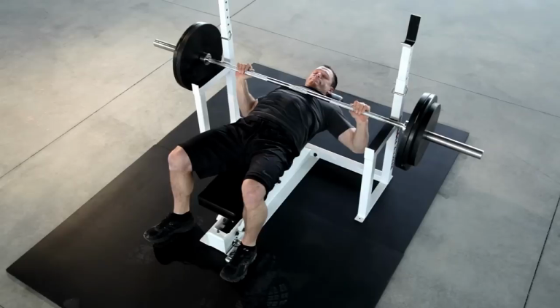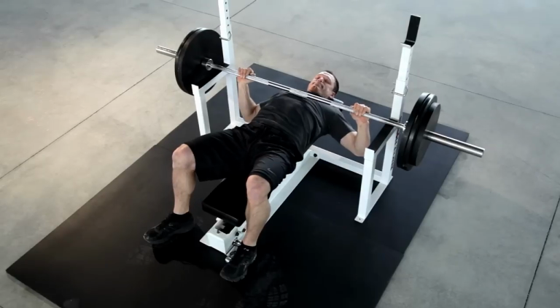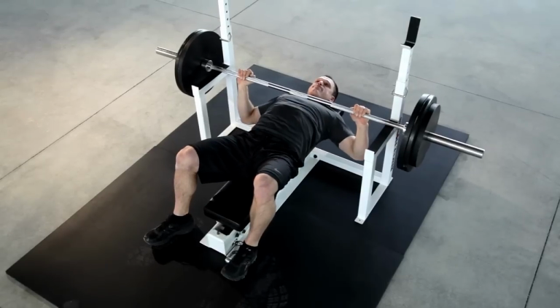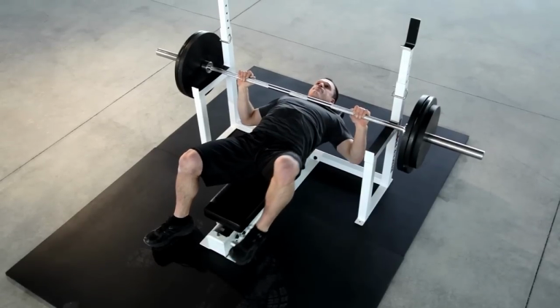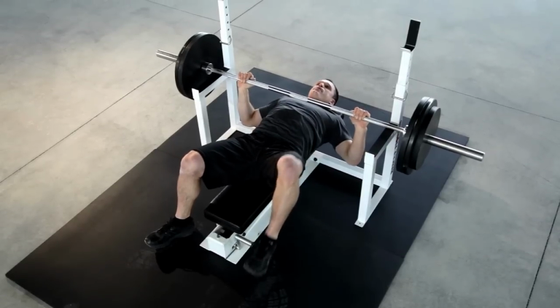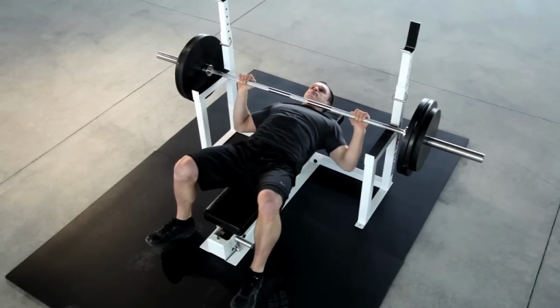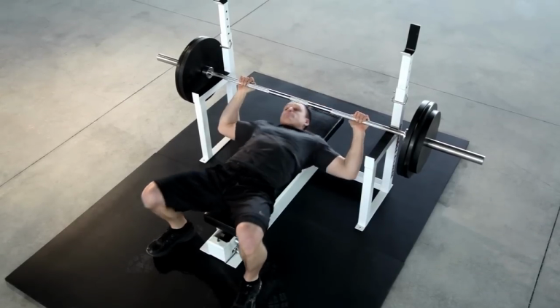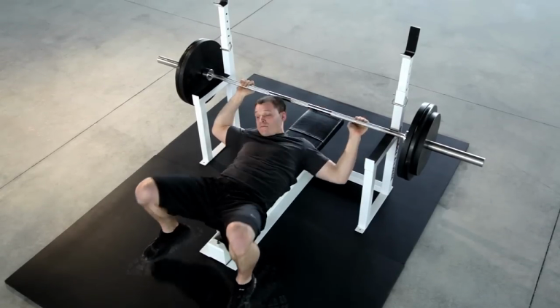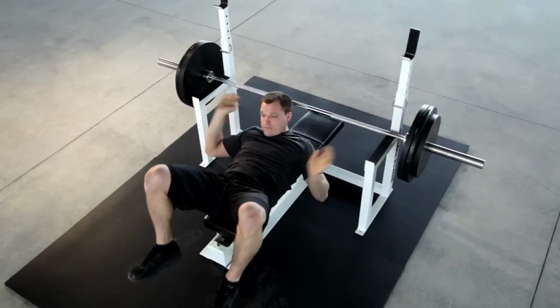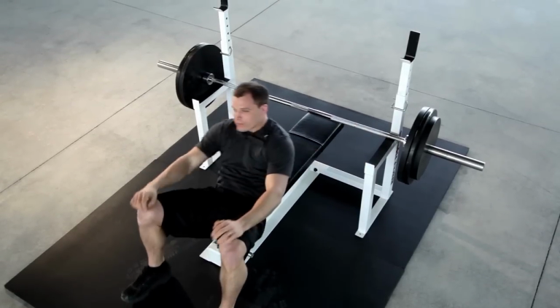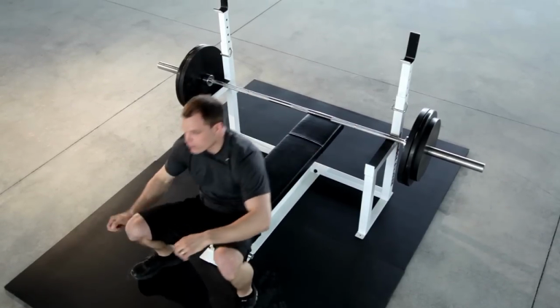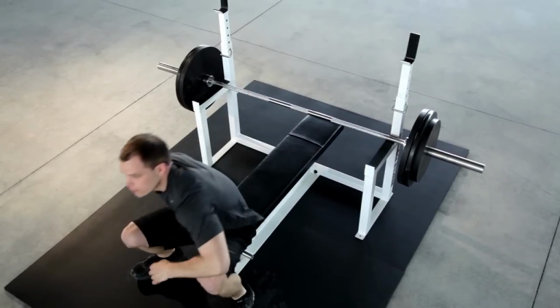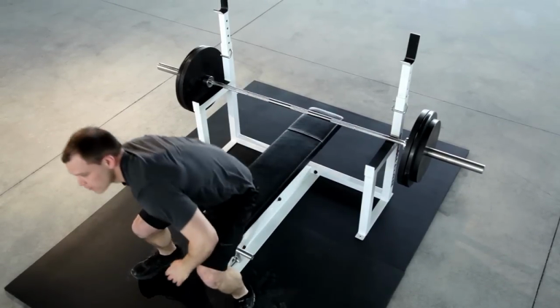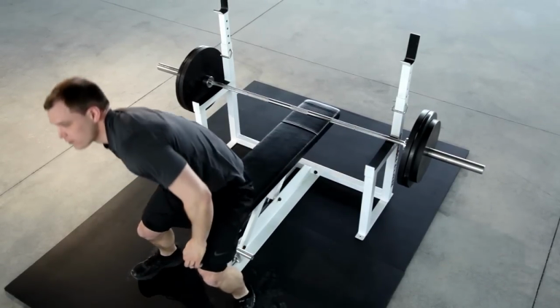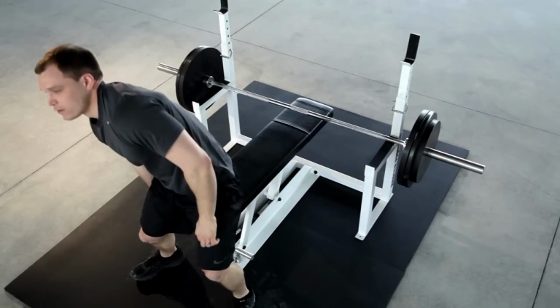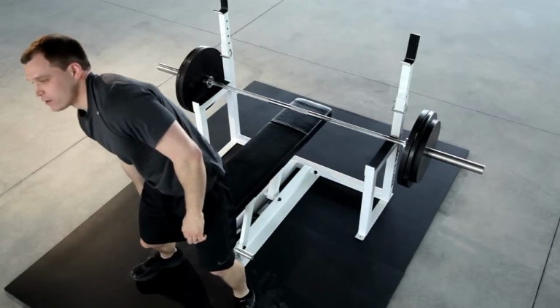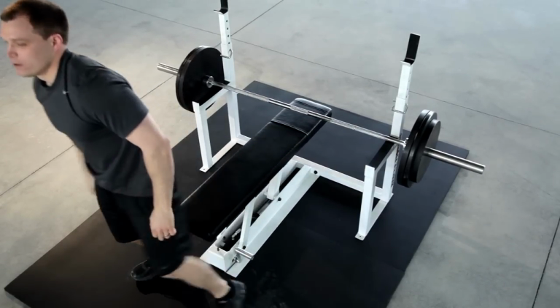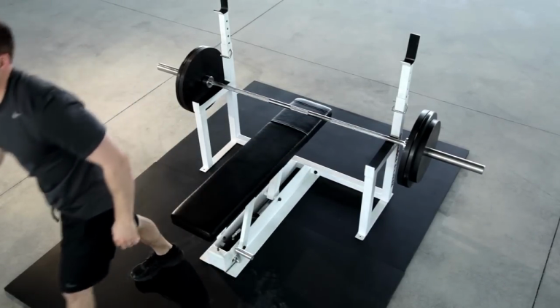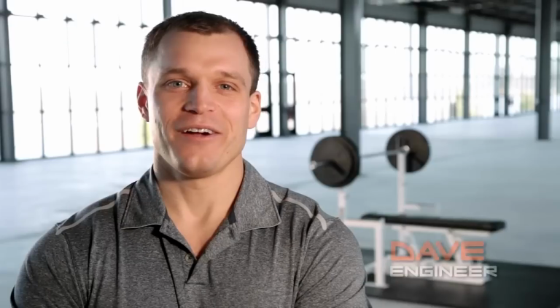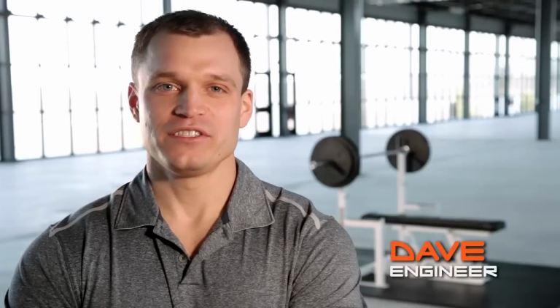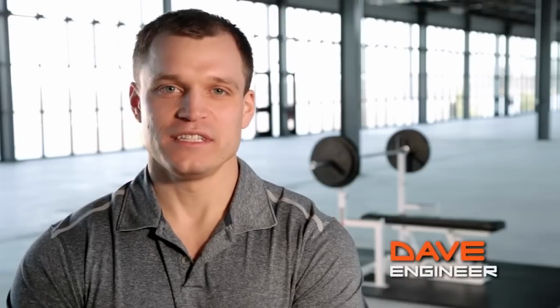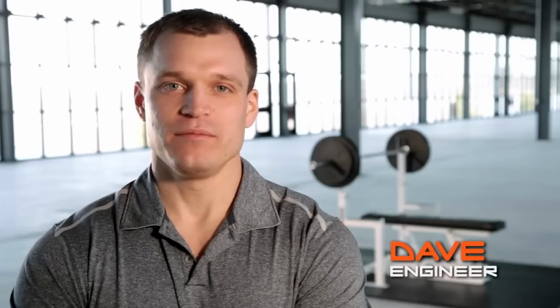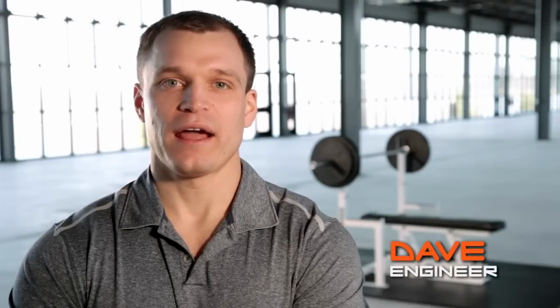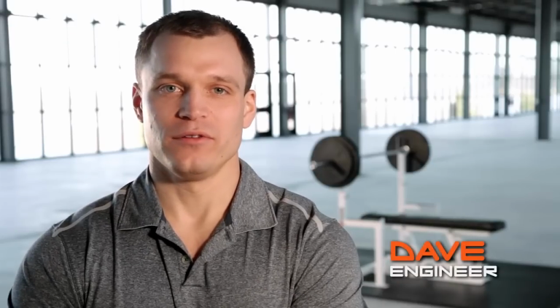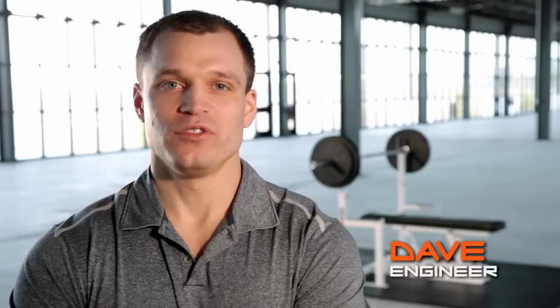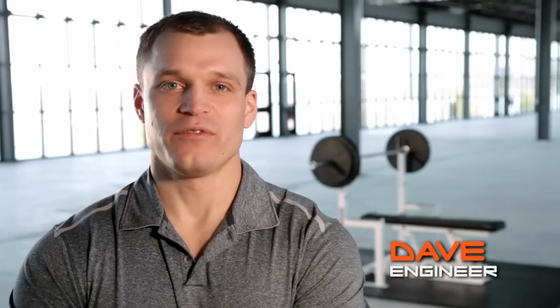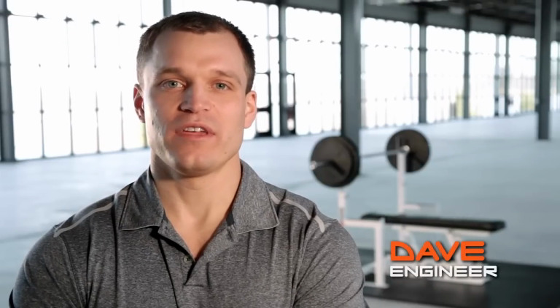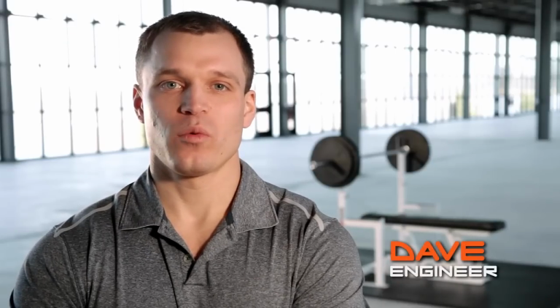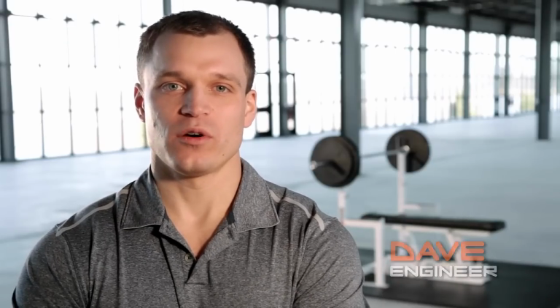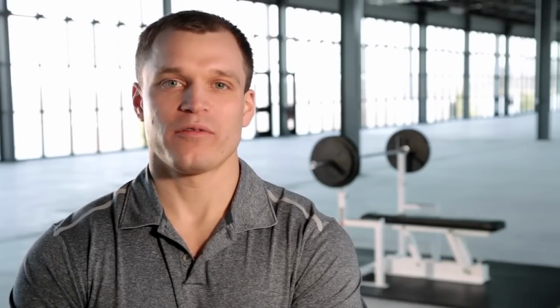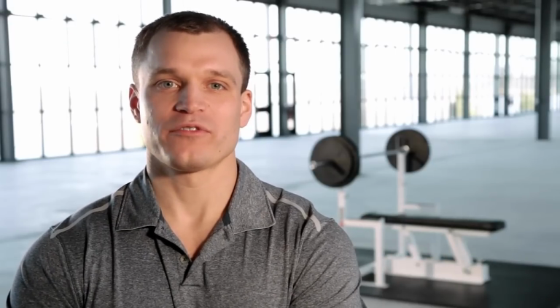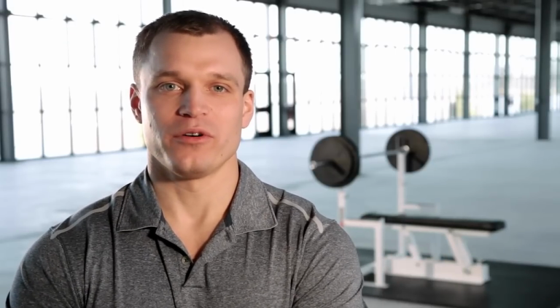As a mechanical engineer I was inspired to design a mechanism to lift the weight off your chest. After some thought and calculations it seemed impractical due to the need for heavy counterweights or powerful electric motors.